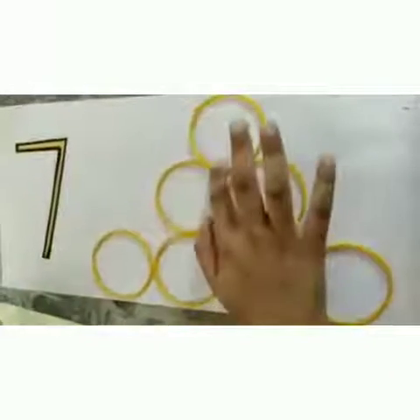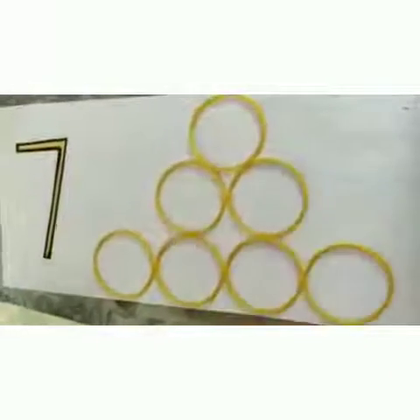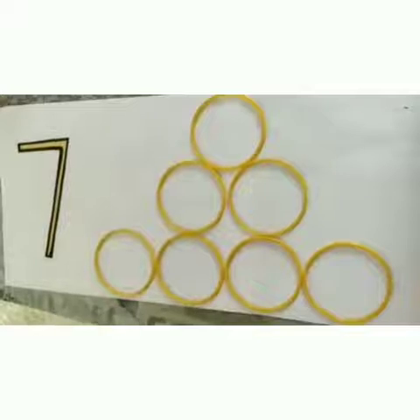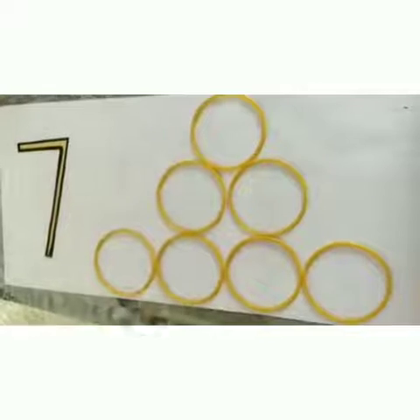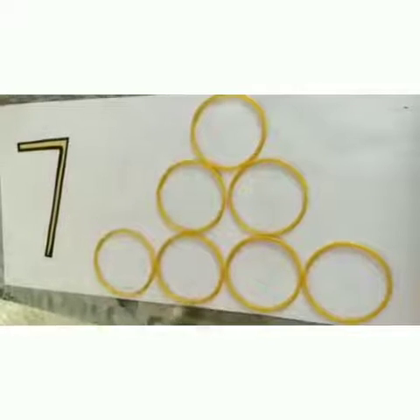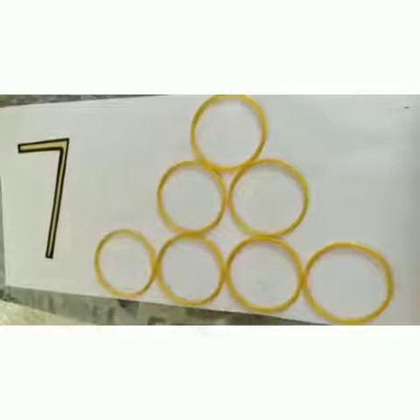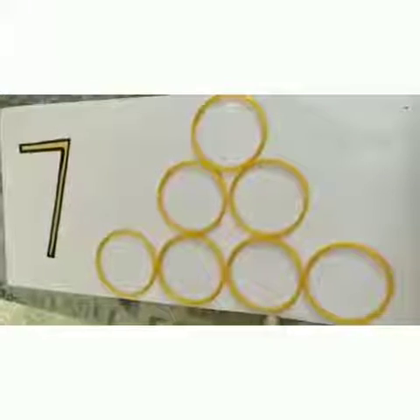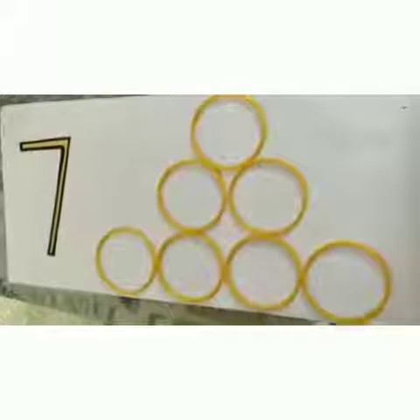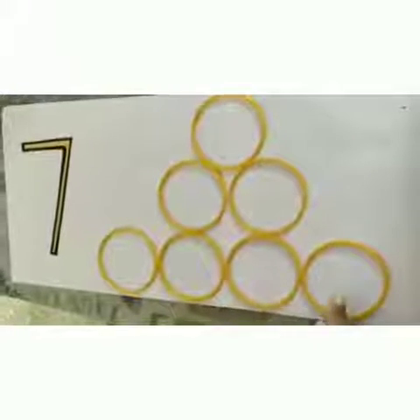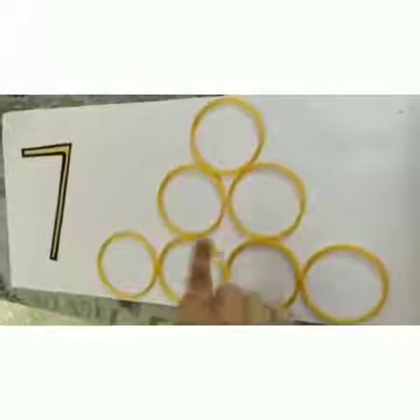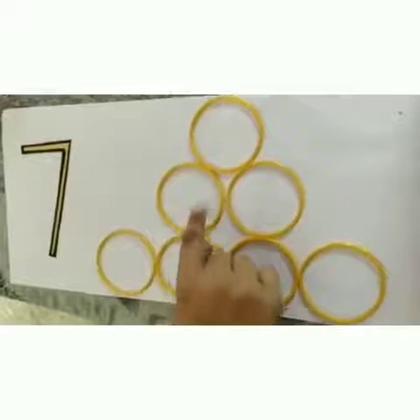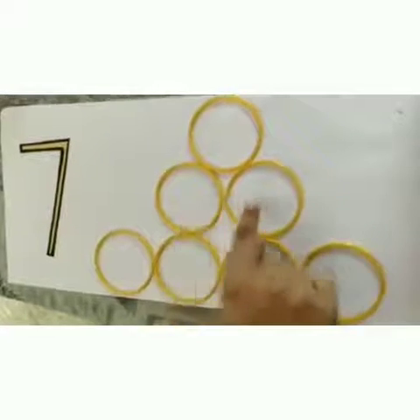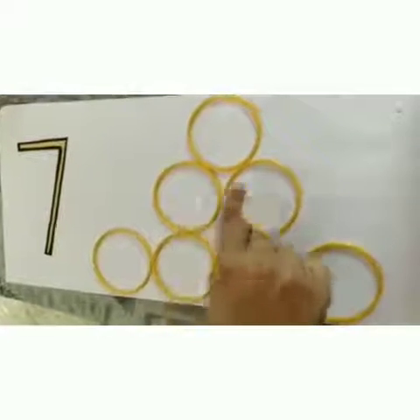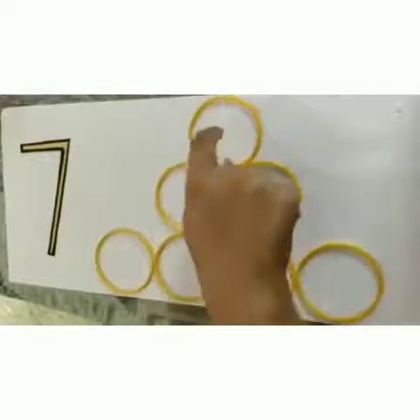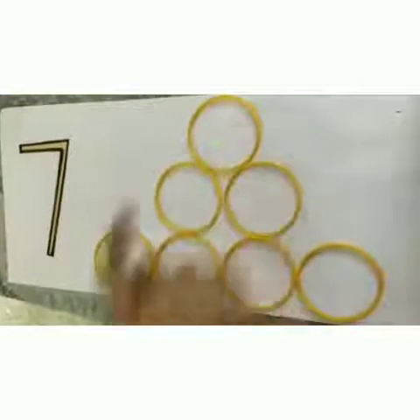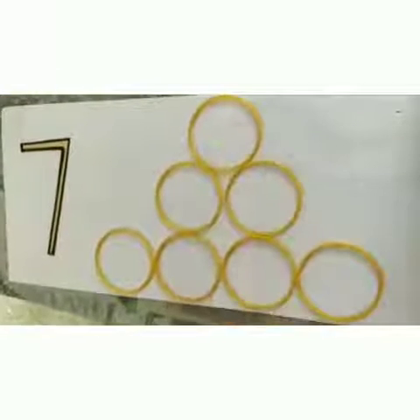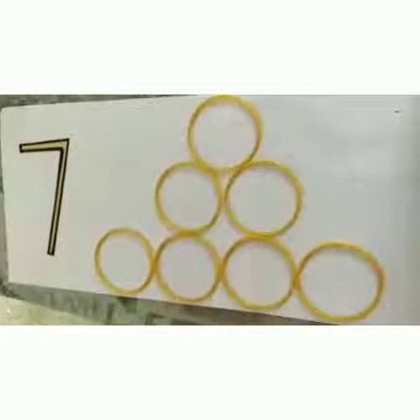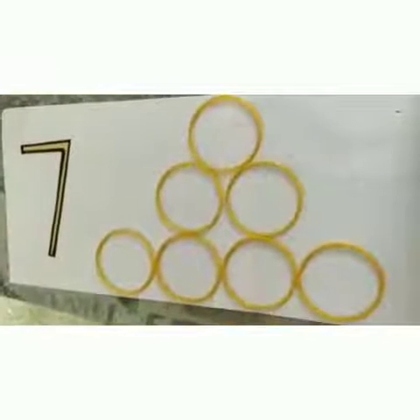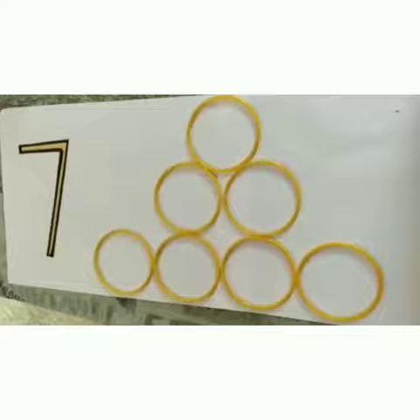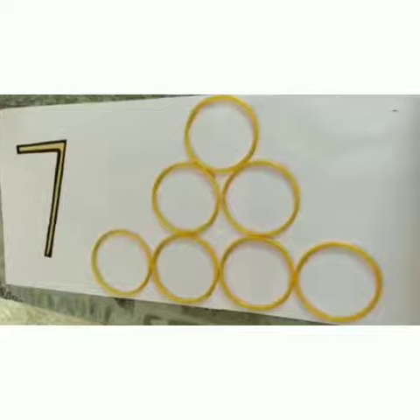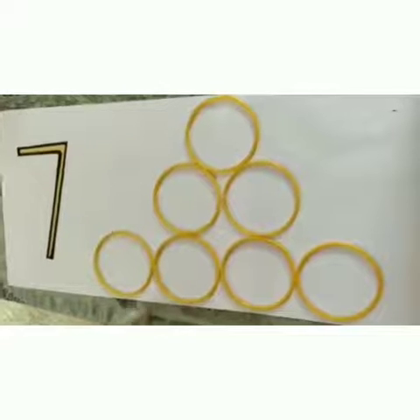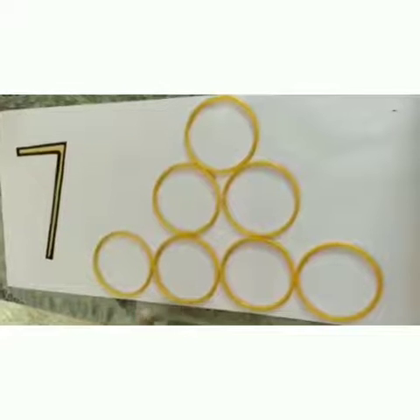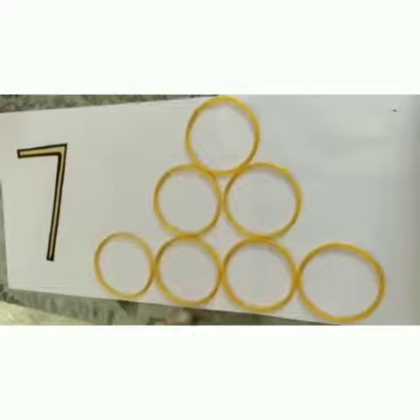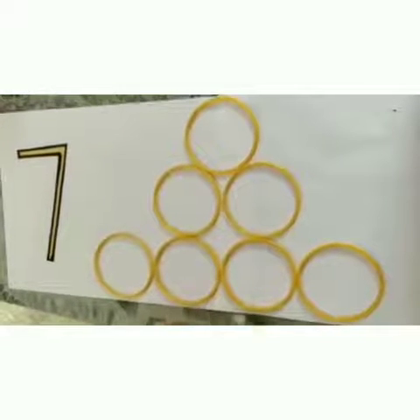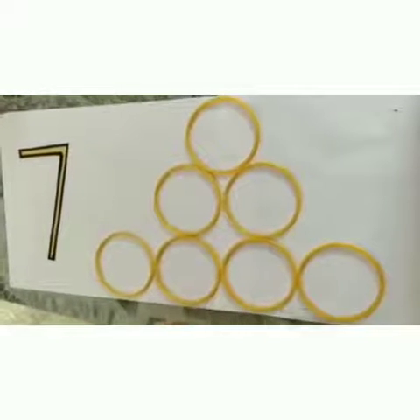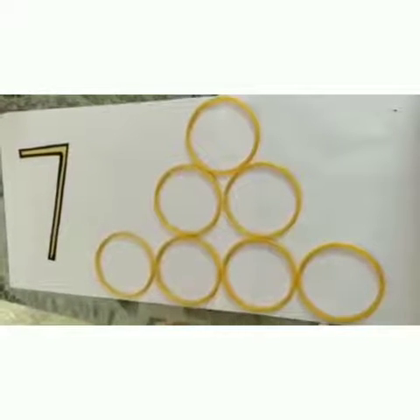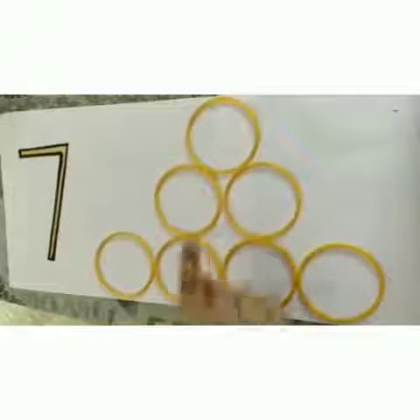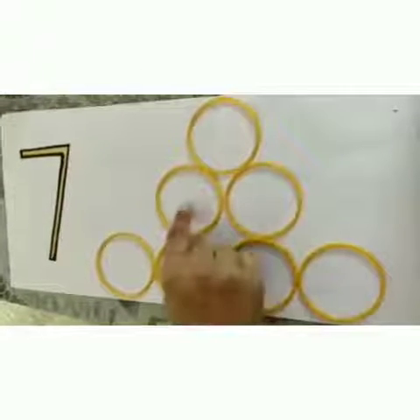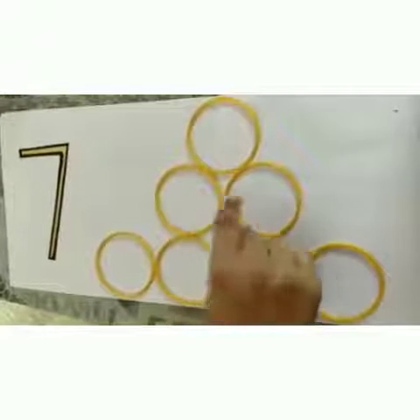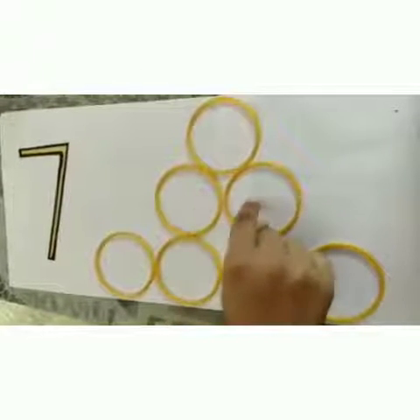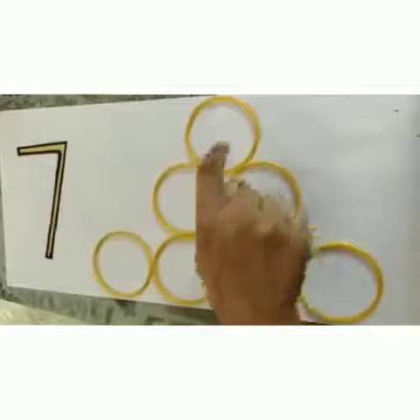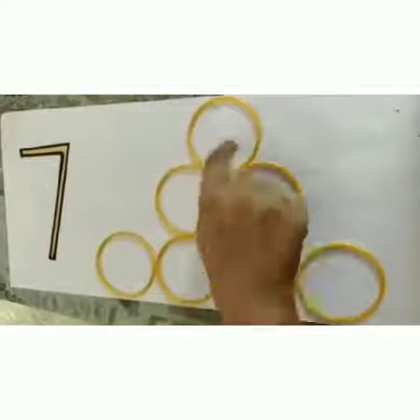Okay, you have to arrange these bangles in this pattern. Now count: 1, 2, 3, 4, 5, 6, 7.